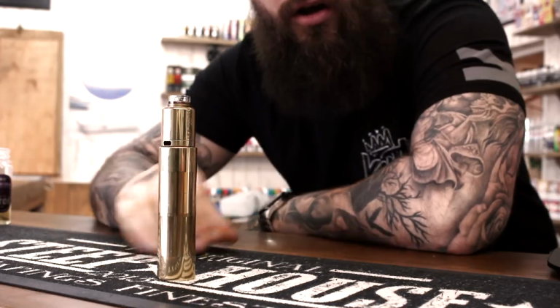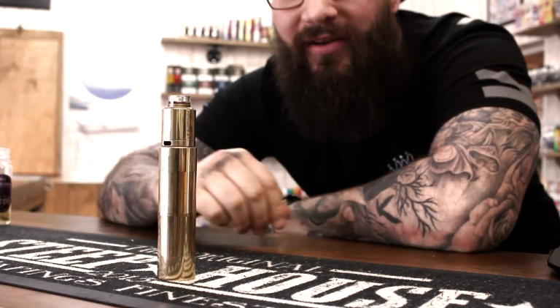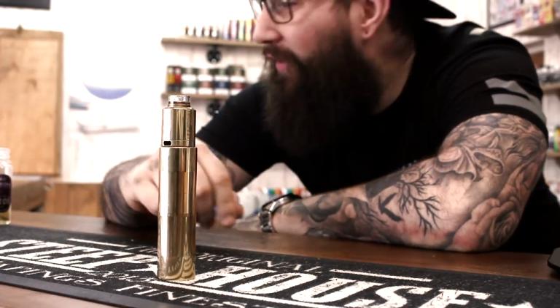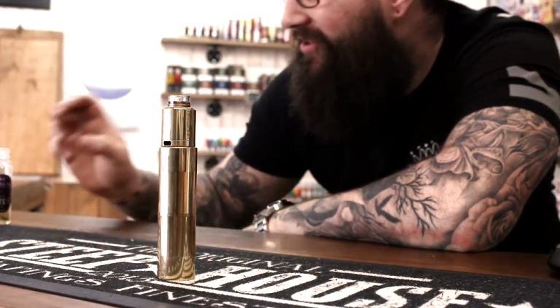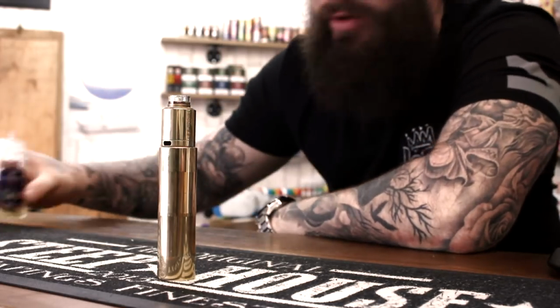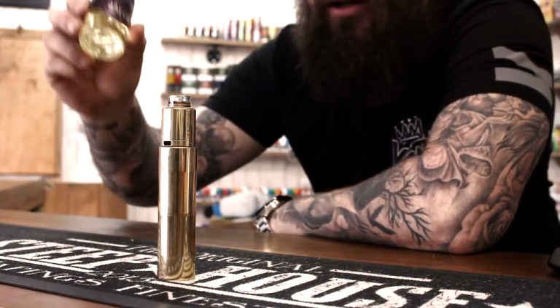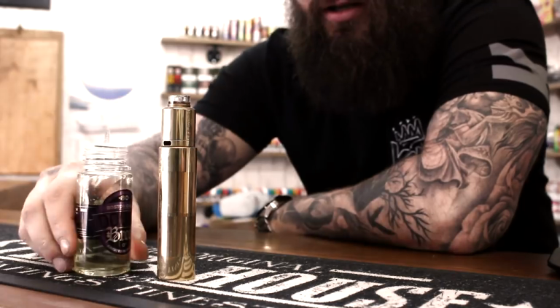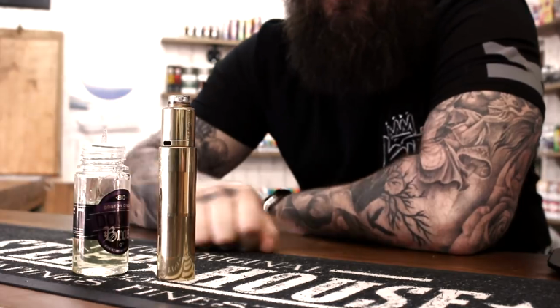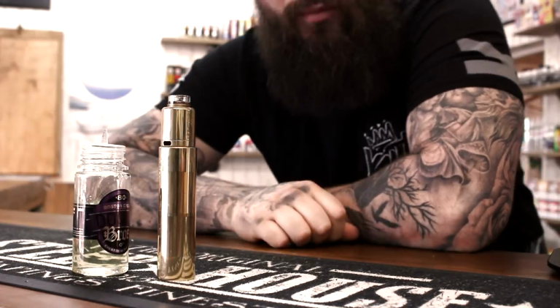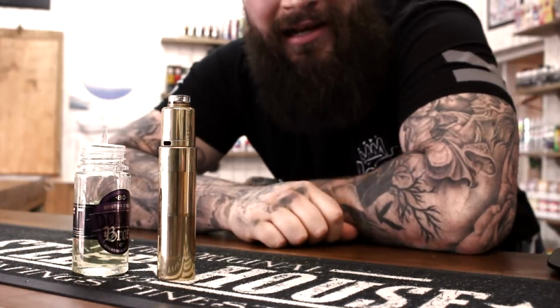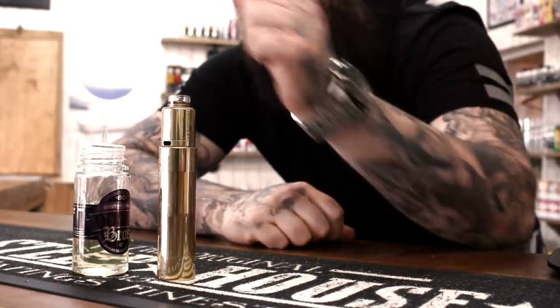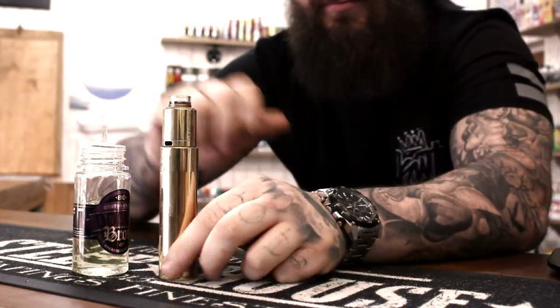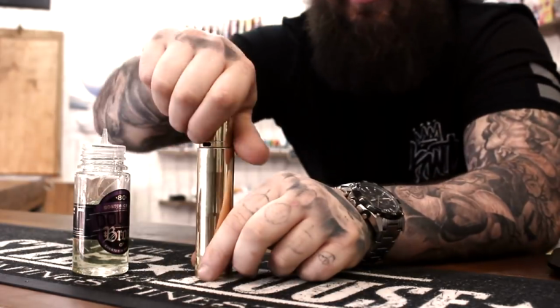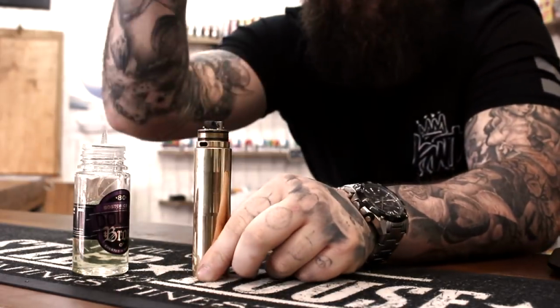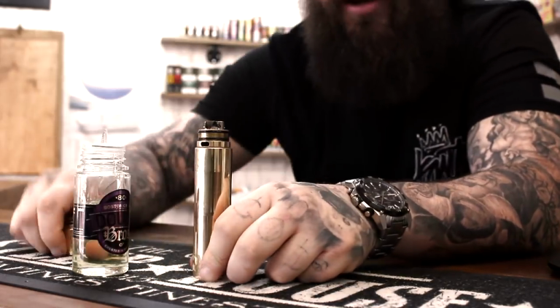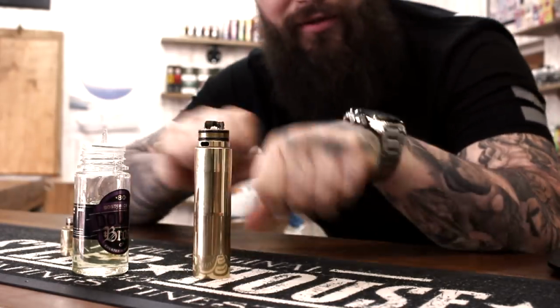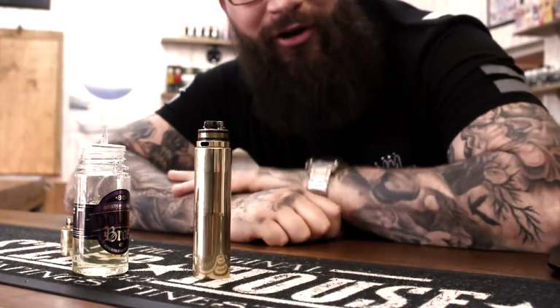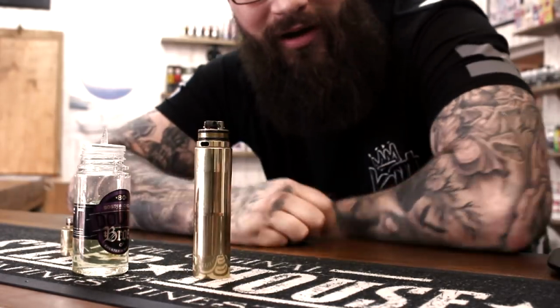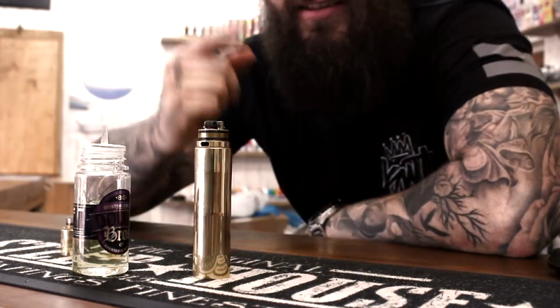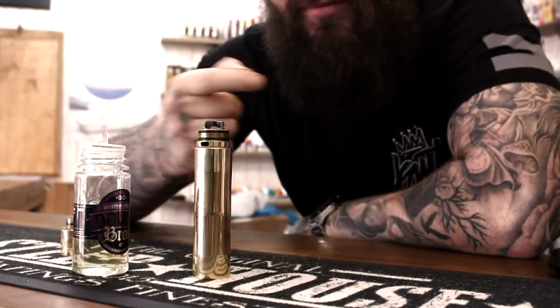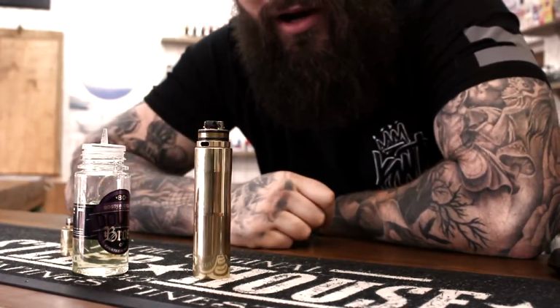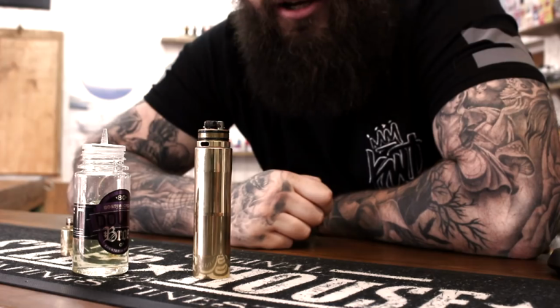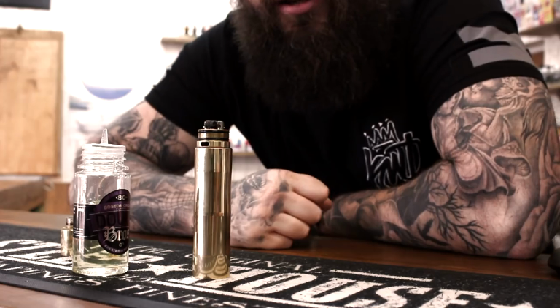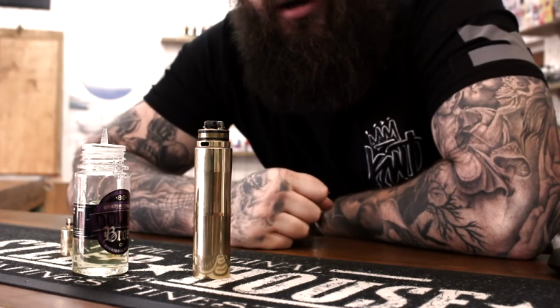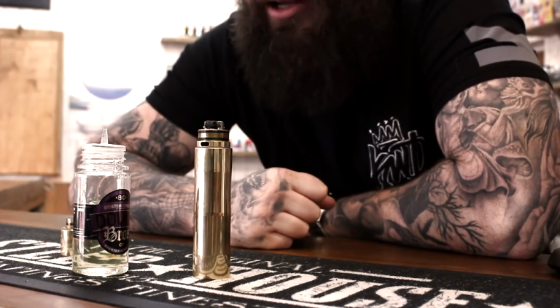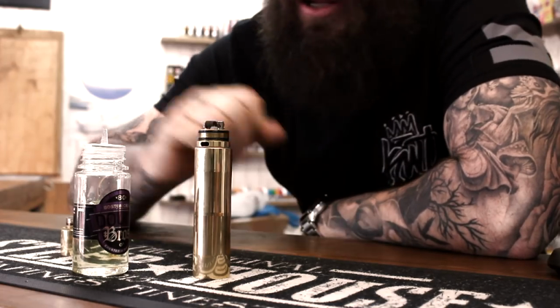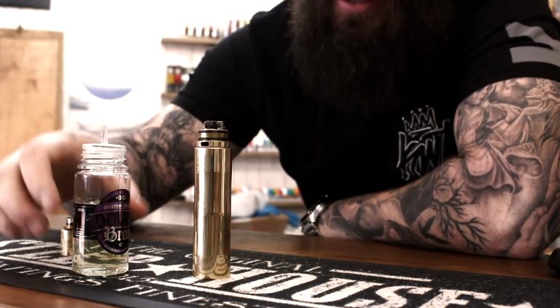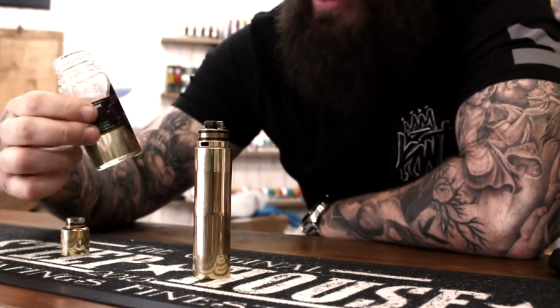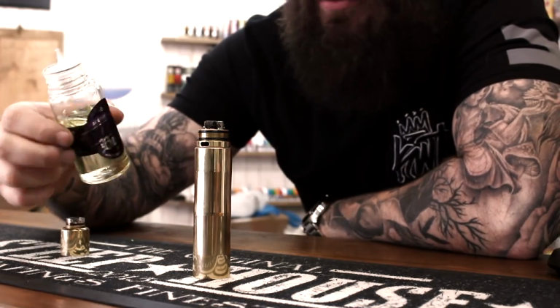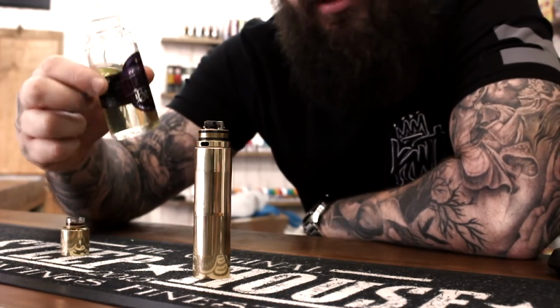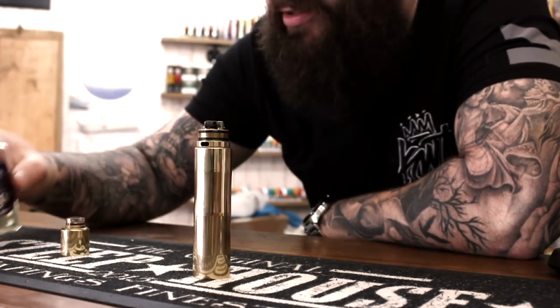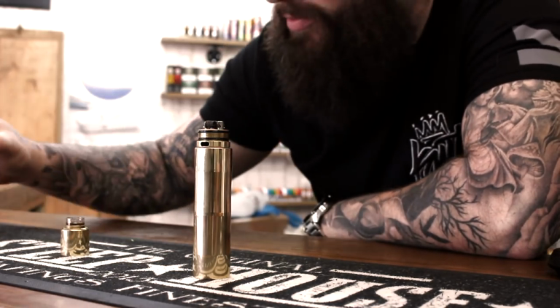Alright folks, we've cleaned it but now we've got no wick. It's time to wick the RDA and then we'll get to vaping.